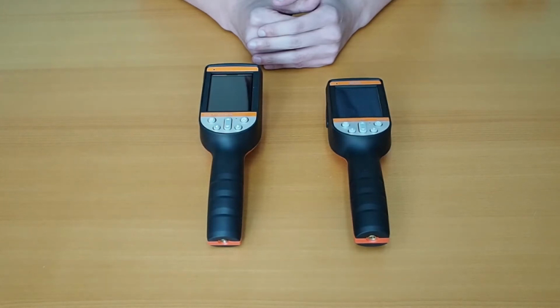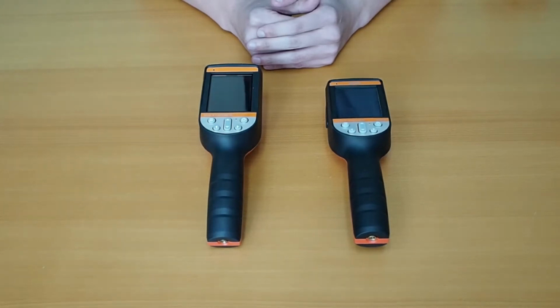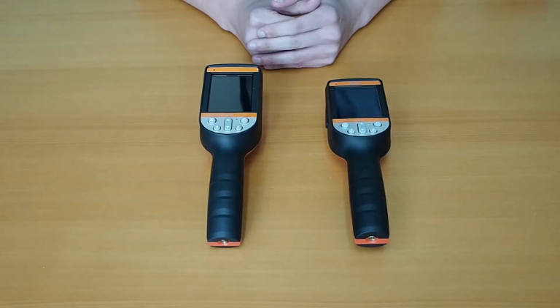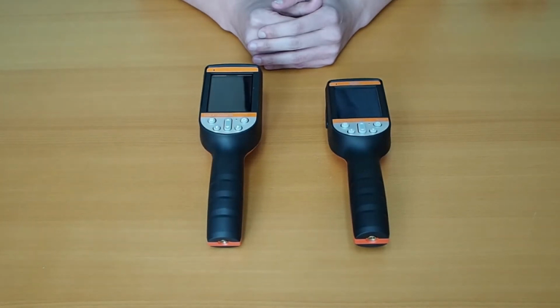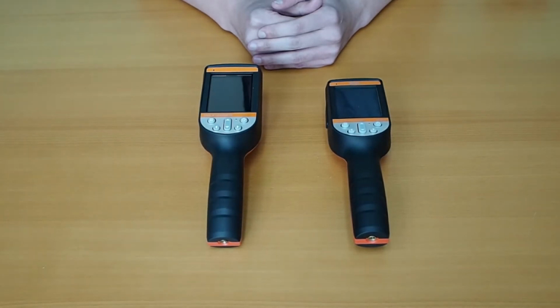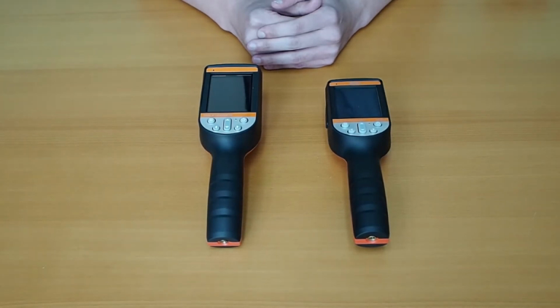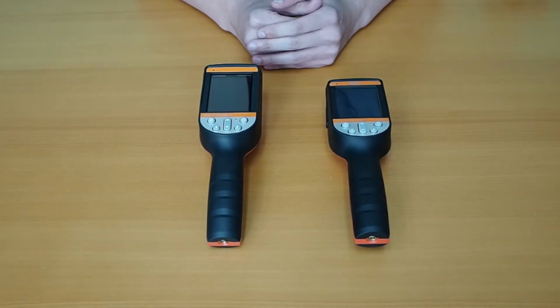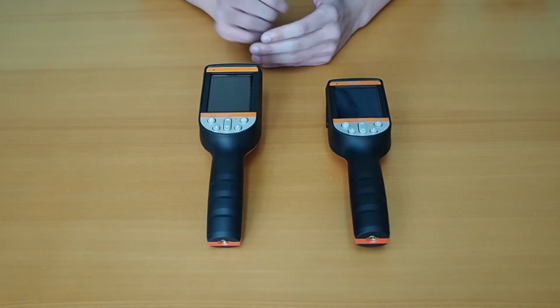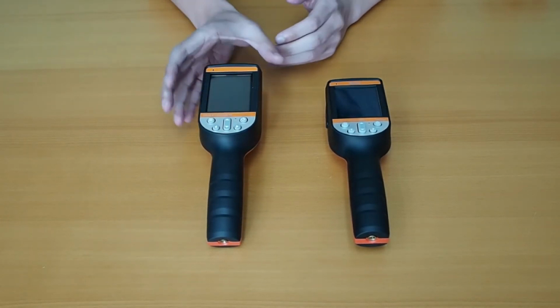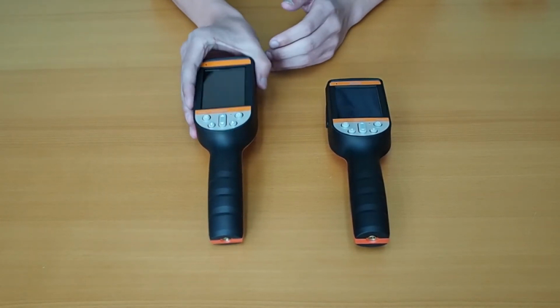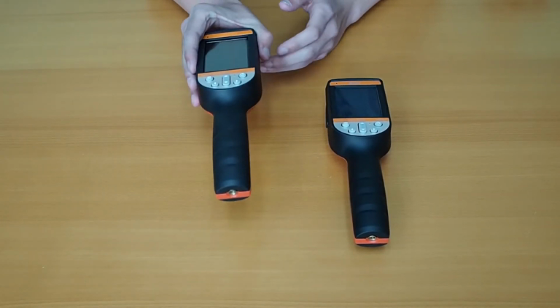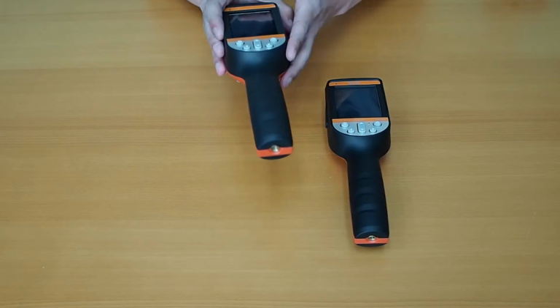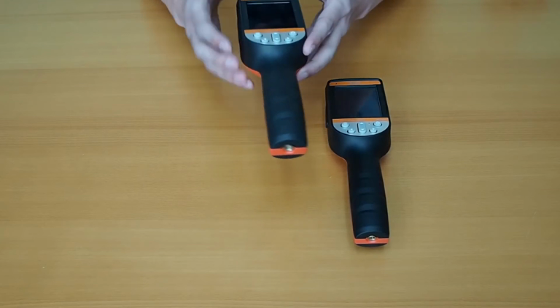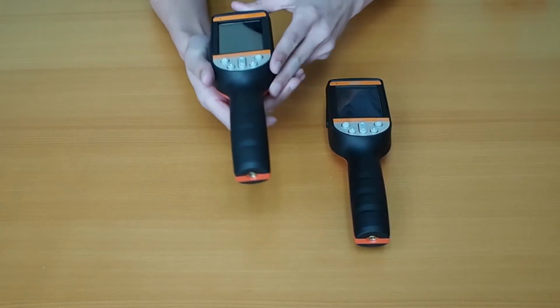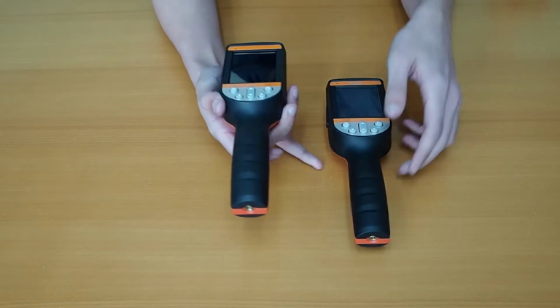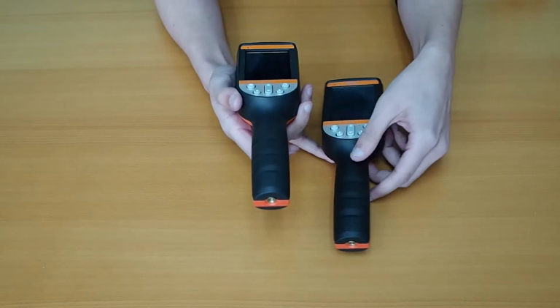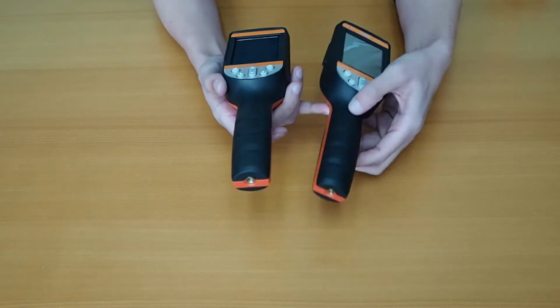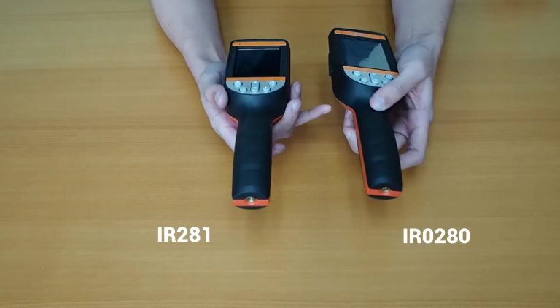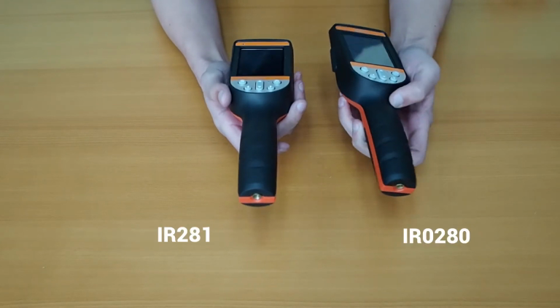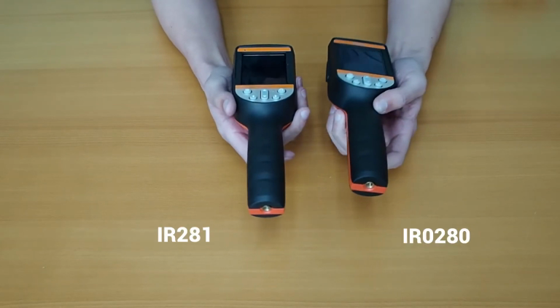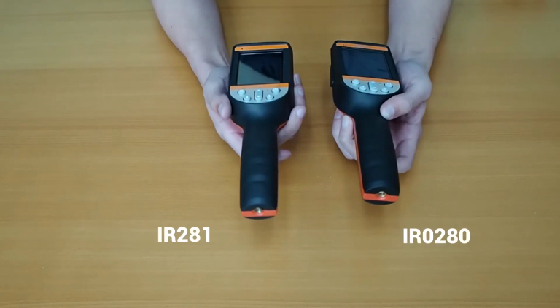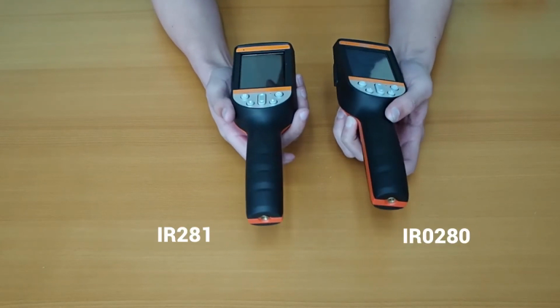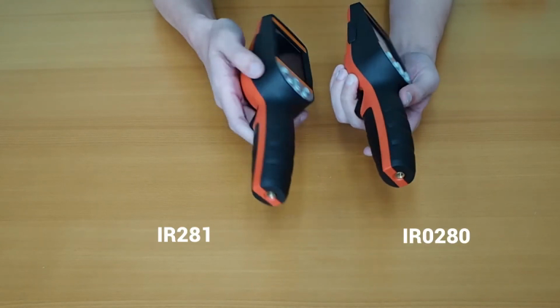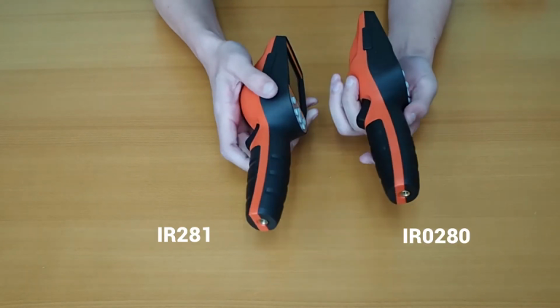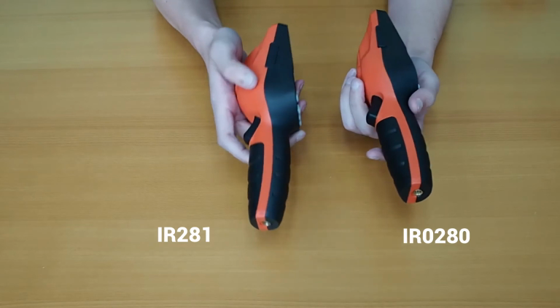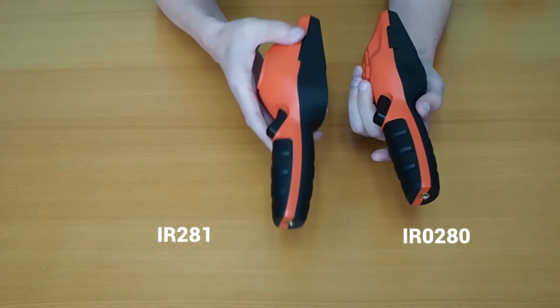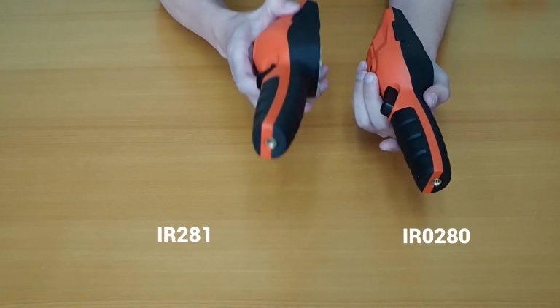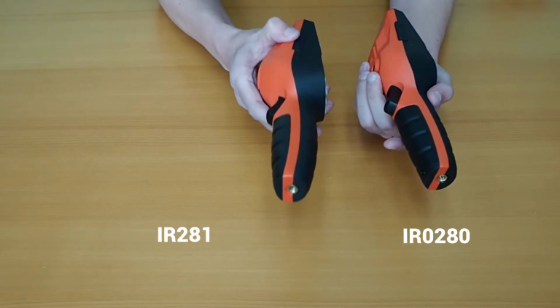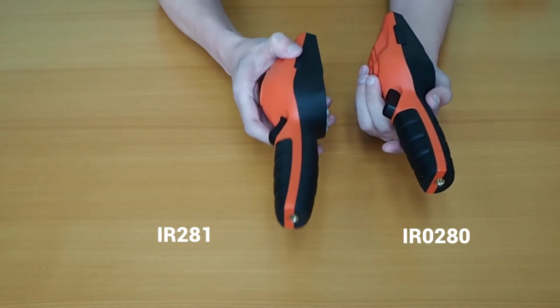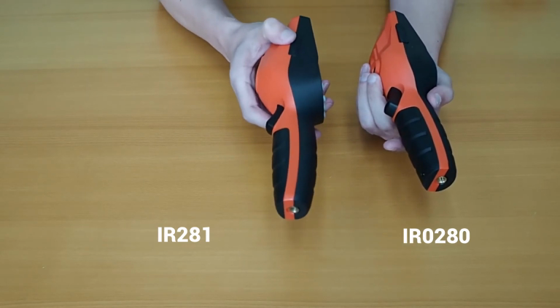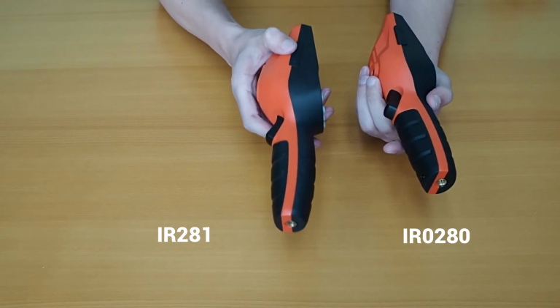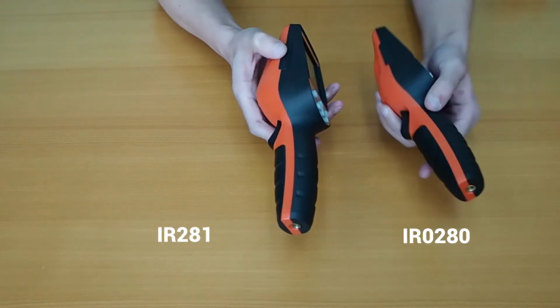Hi everyone, welcome to the Perfect Prime channel. Today I'm going to show you our new thermal camera IR281. As you can see, the IR280 and IR281 have a very similar shape, but the IR281 is thicker.